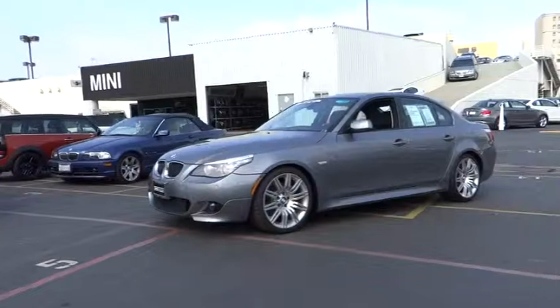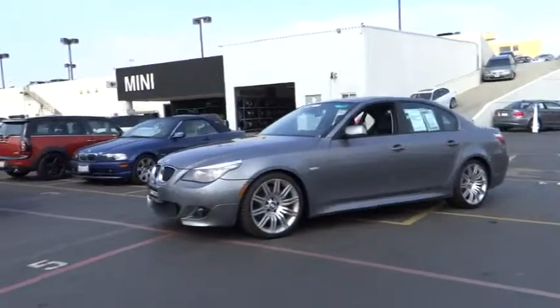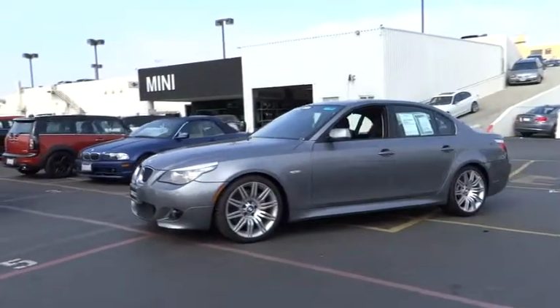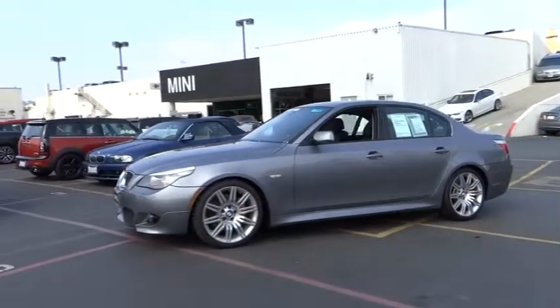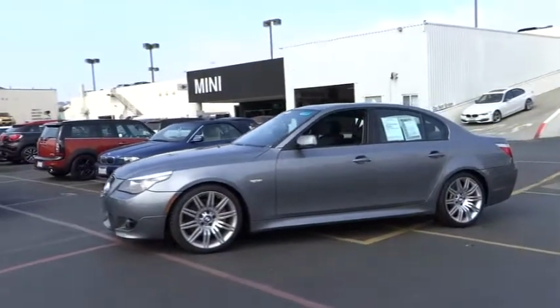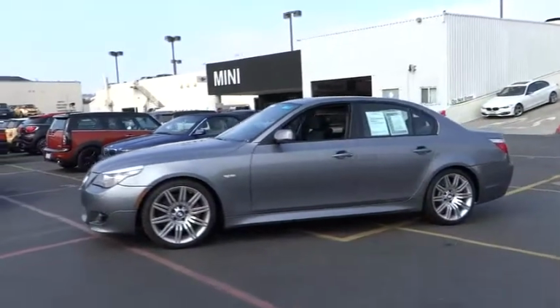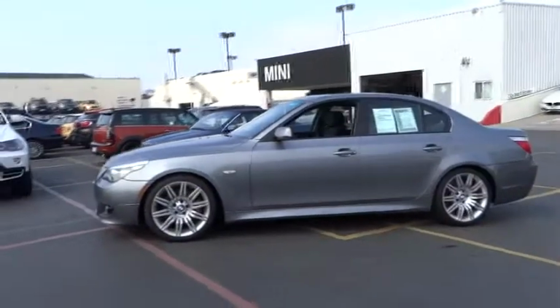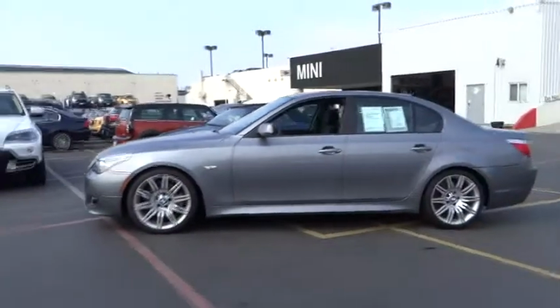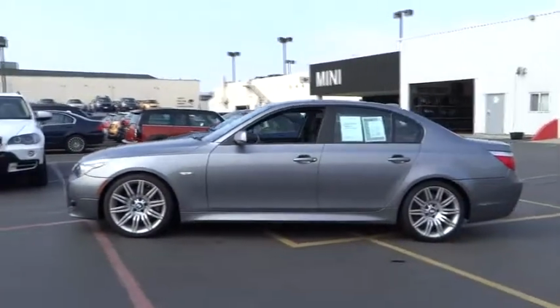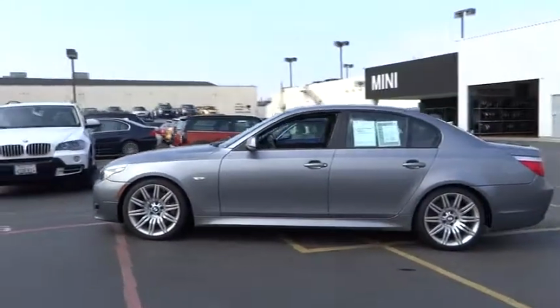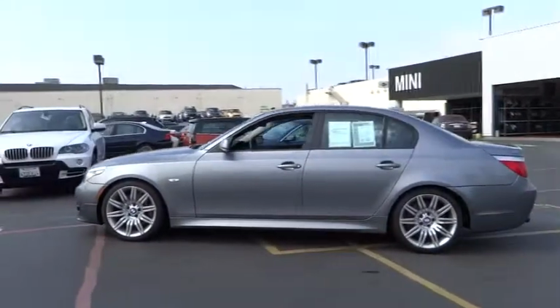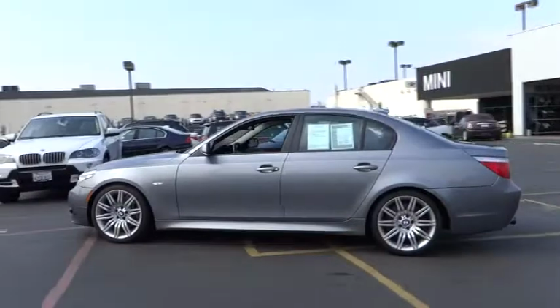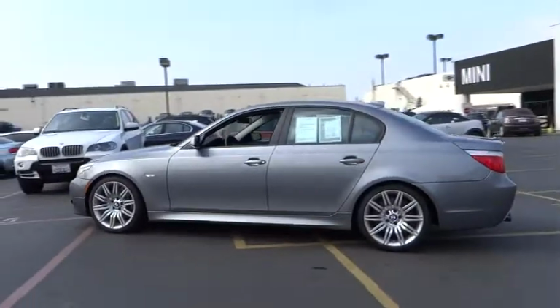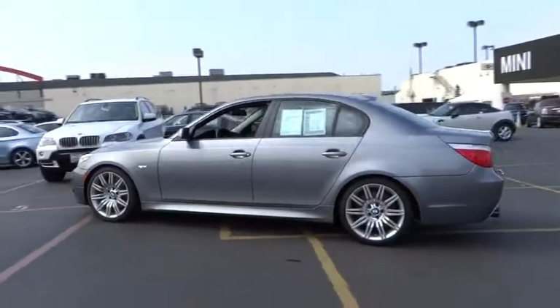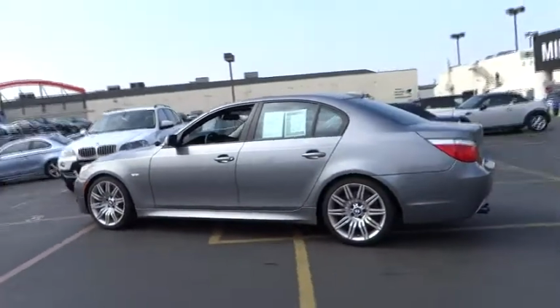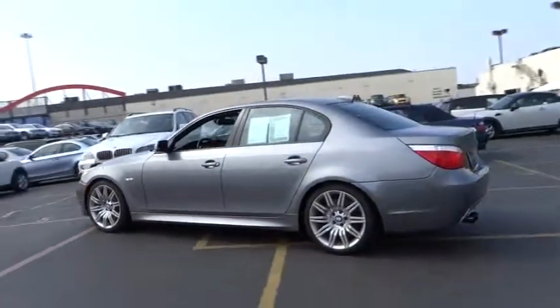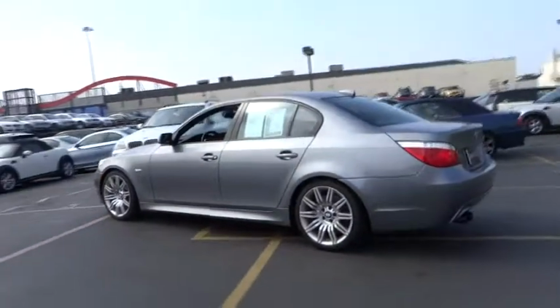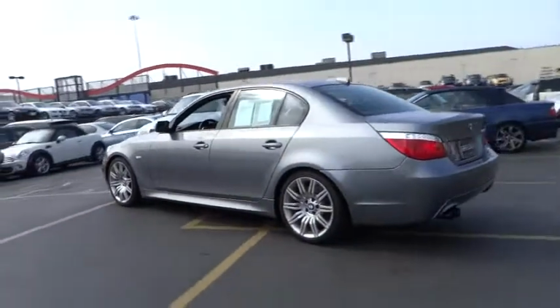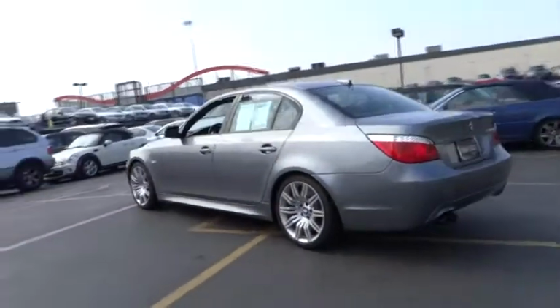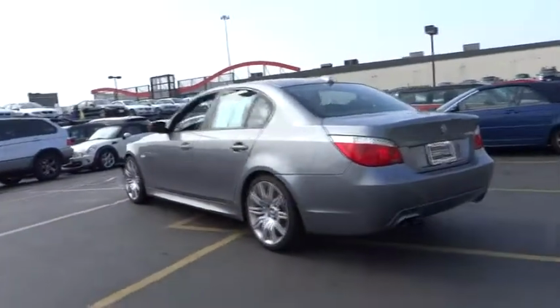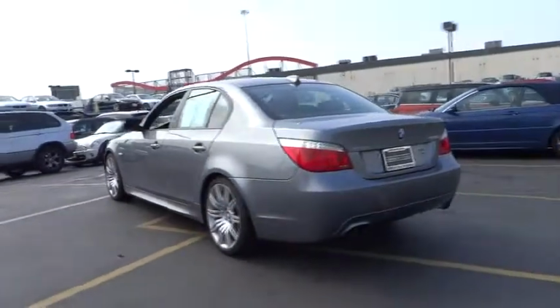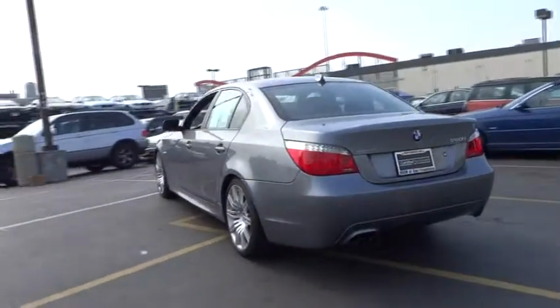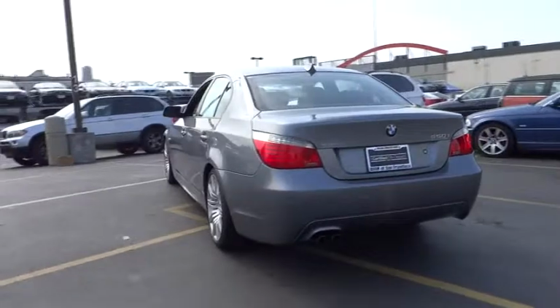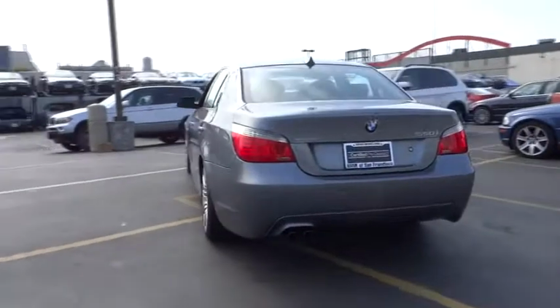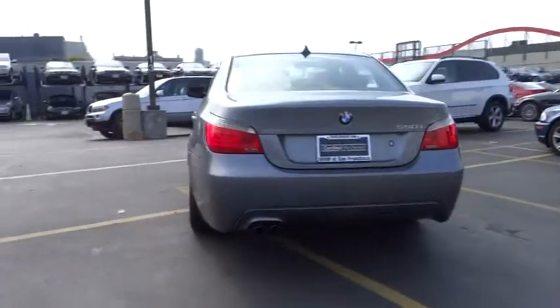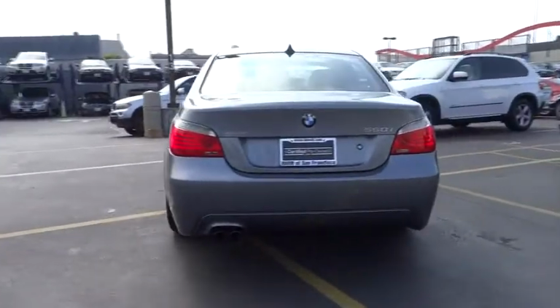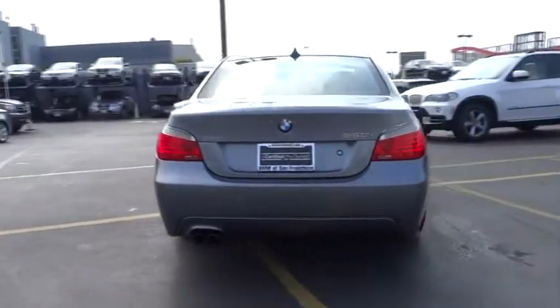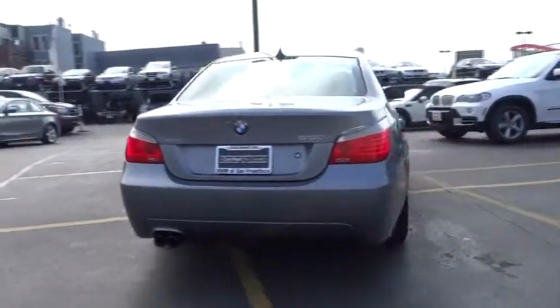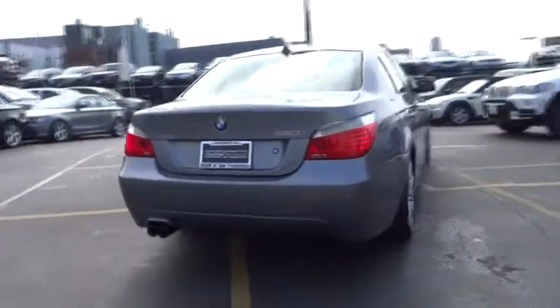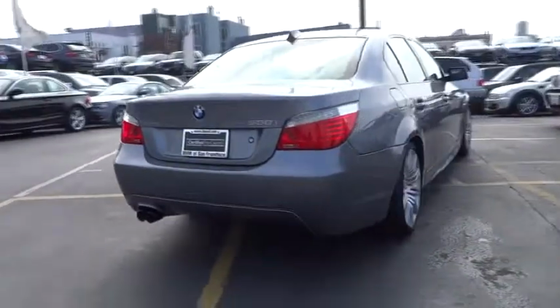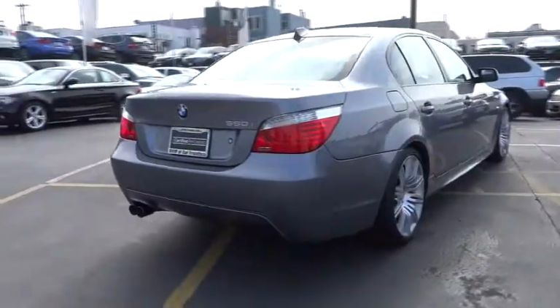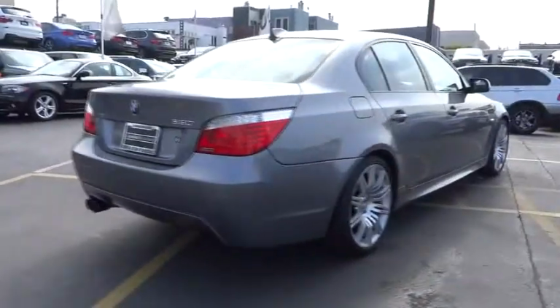The 2009 5 Series. The 5 Series incorporates bold styling cues that departed from BMW's traditional styling language. If you are looking for excitement and boldness, the 5 is for you and is priced below $40,000.